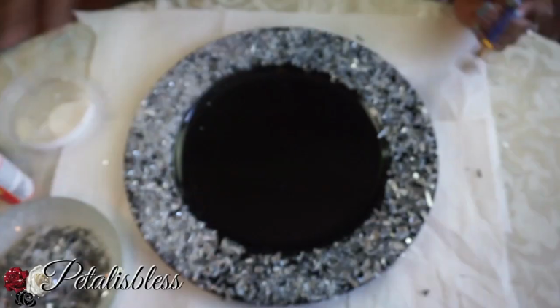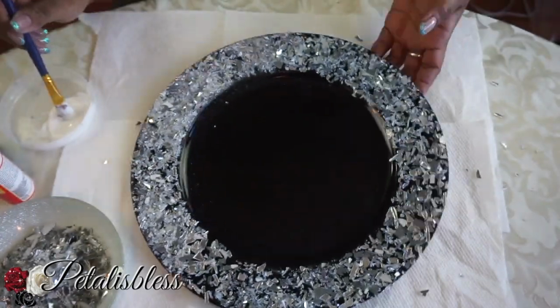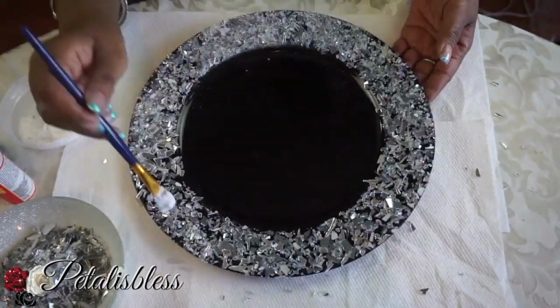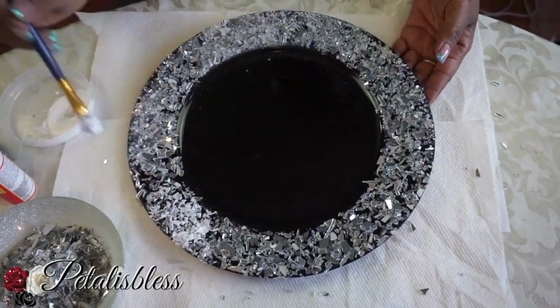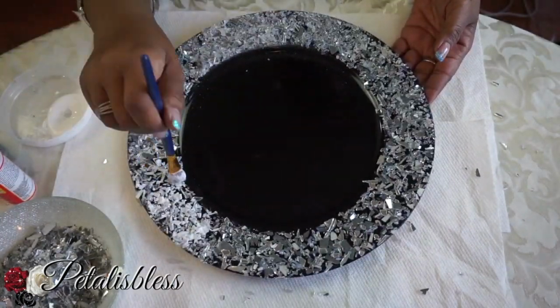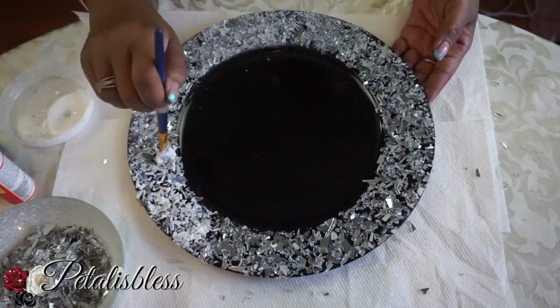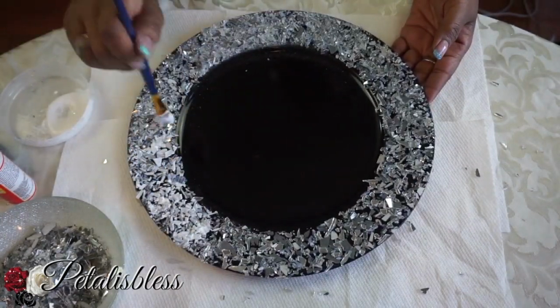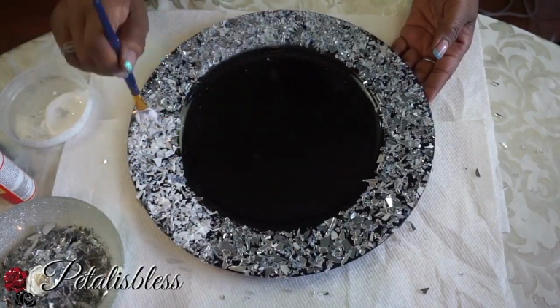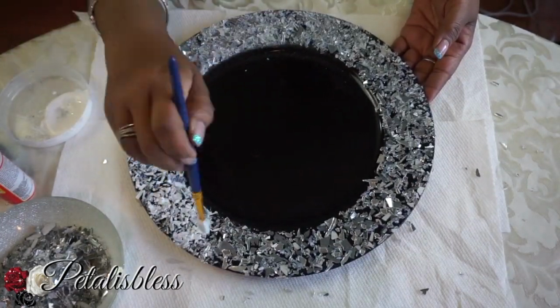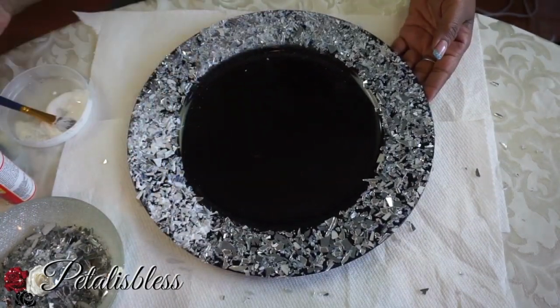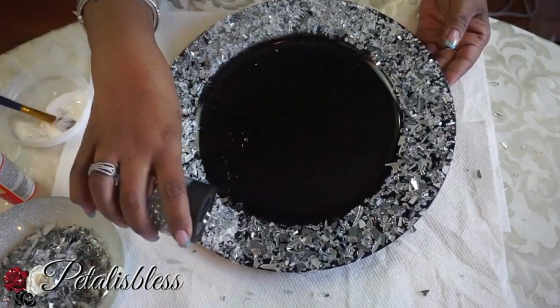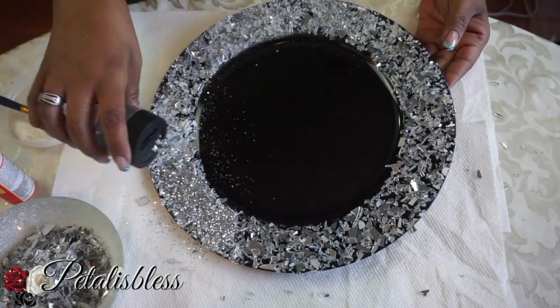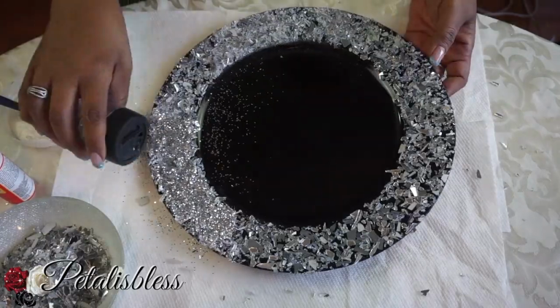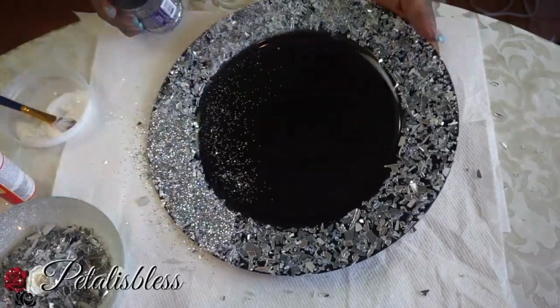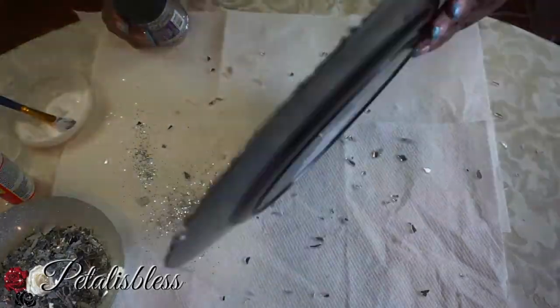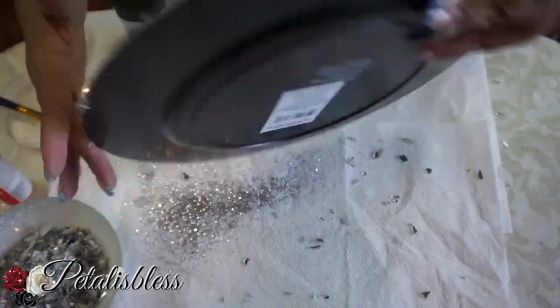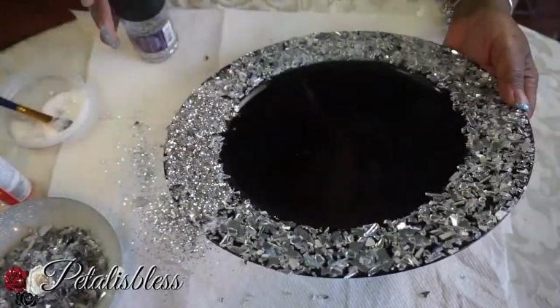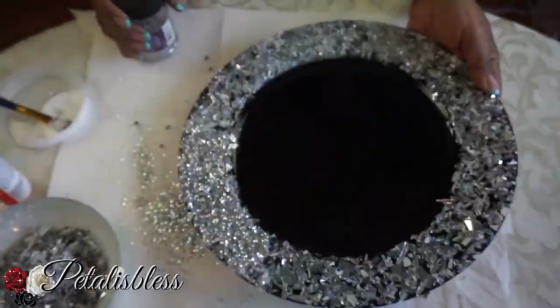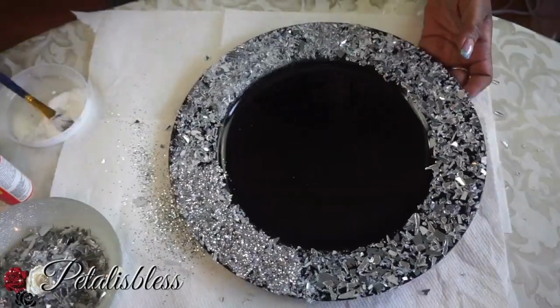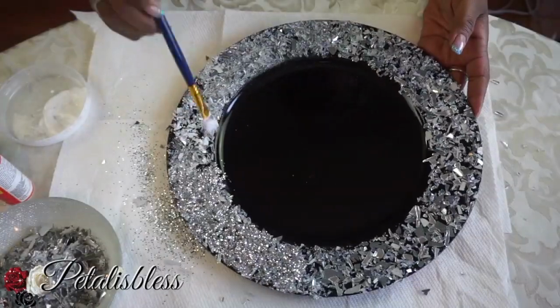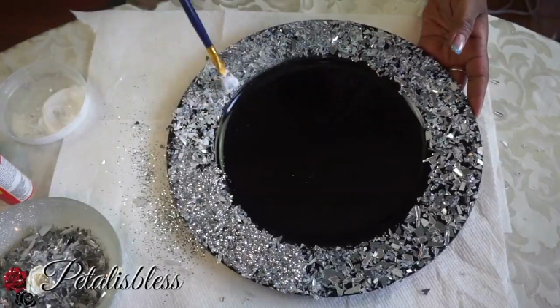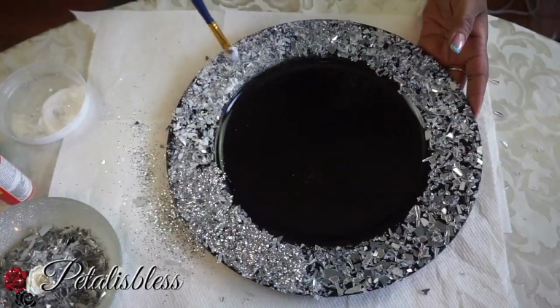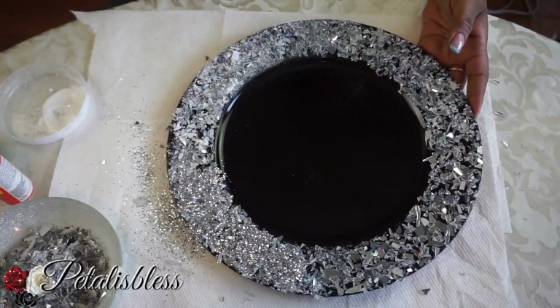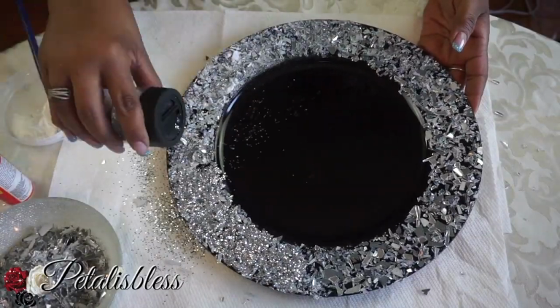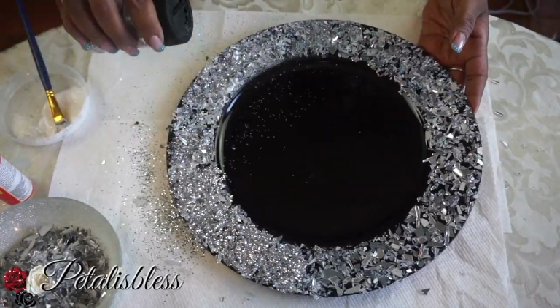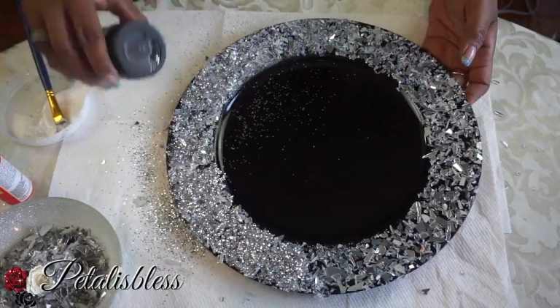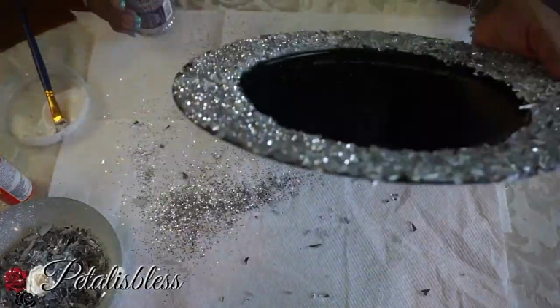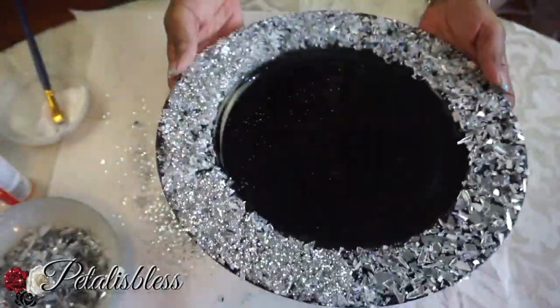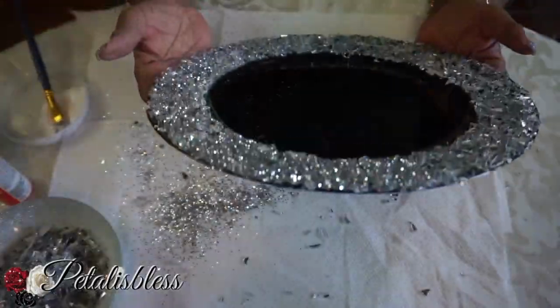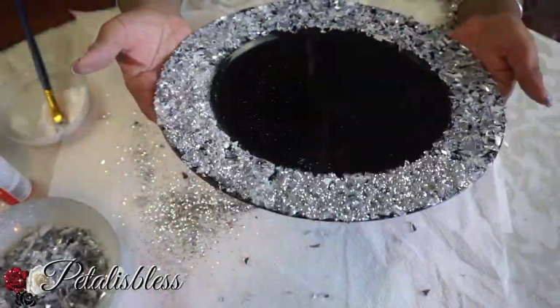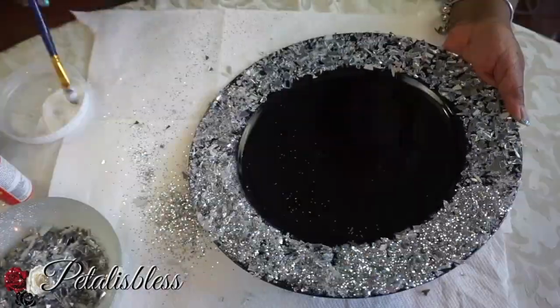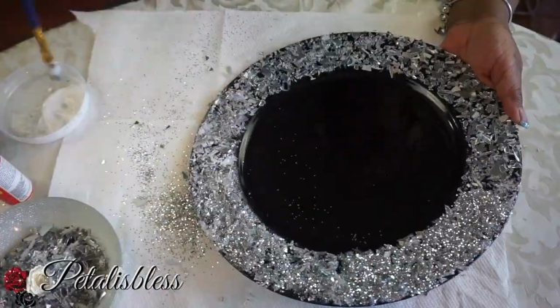After the Mod Podge has dried a bit with the first layer of crushed glass, we're now going to add some sparkles — just adding some sparkles to help bring out the glam a little bit more.